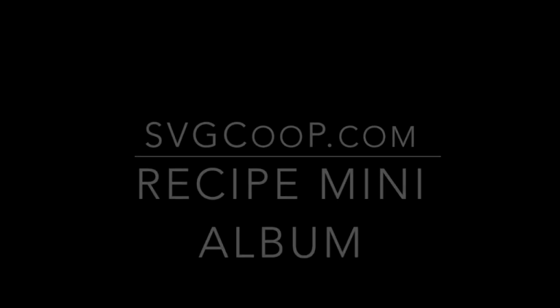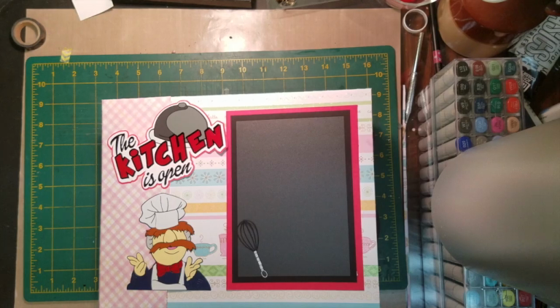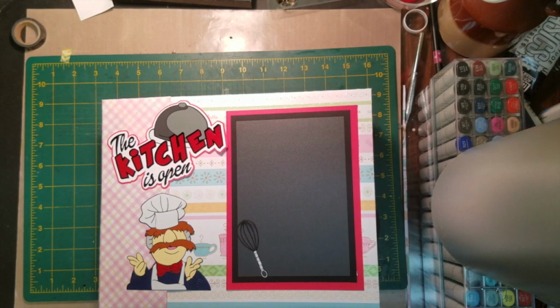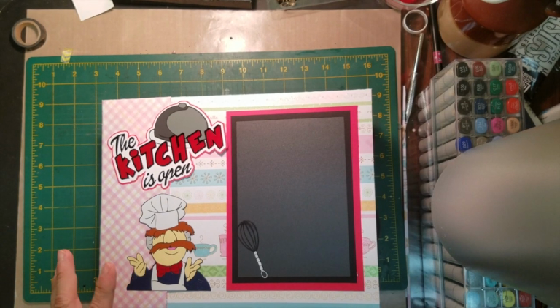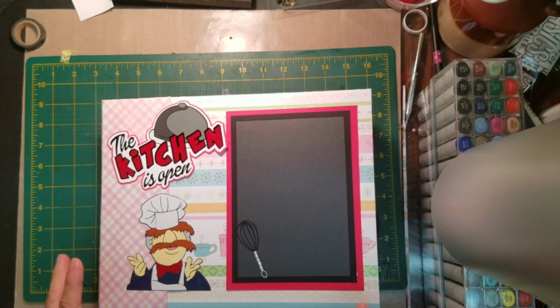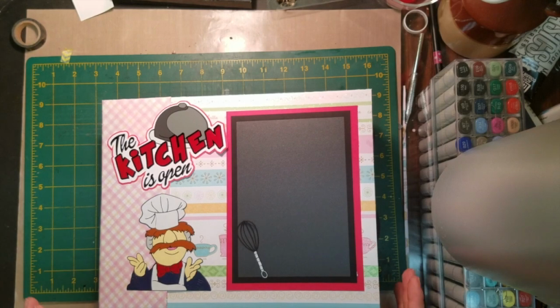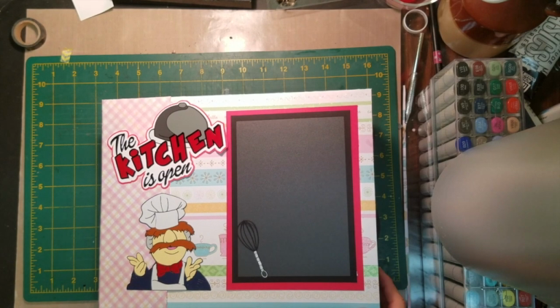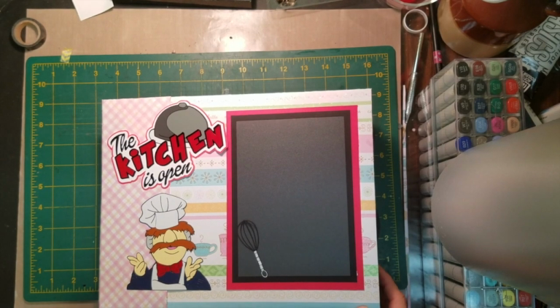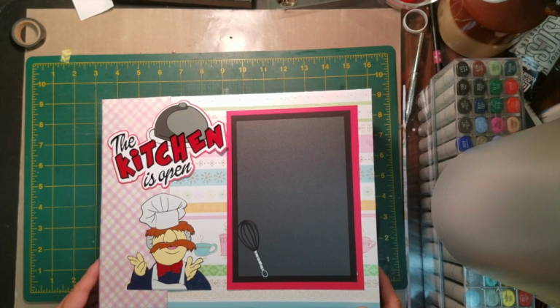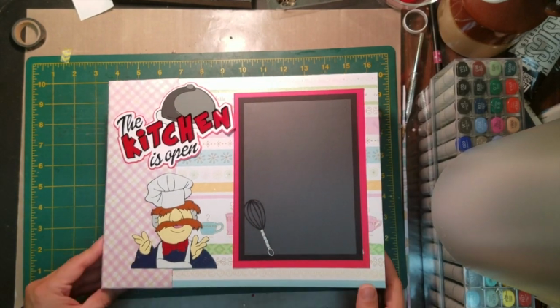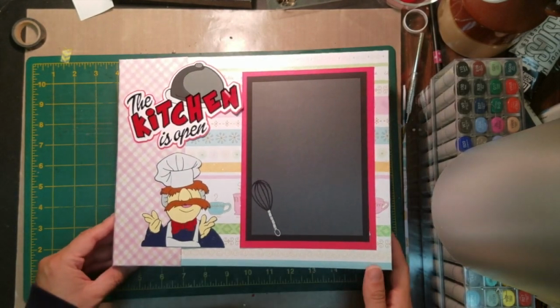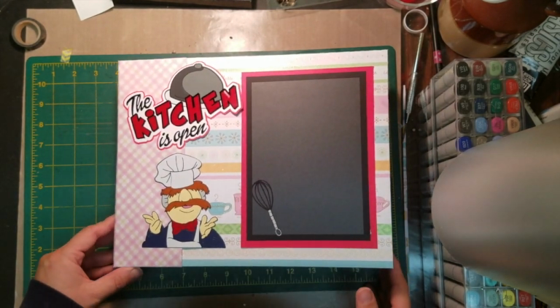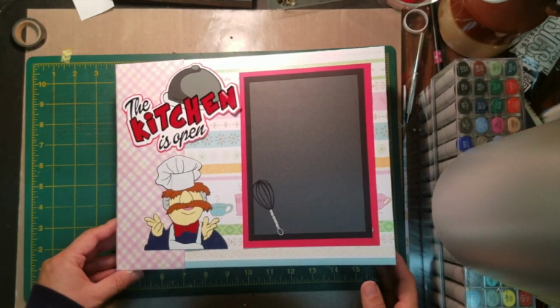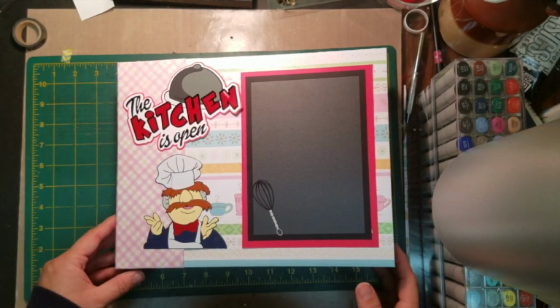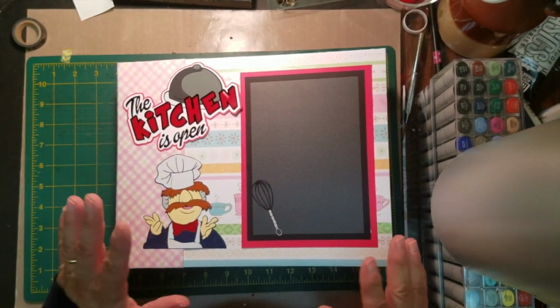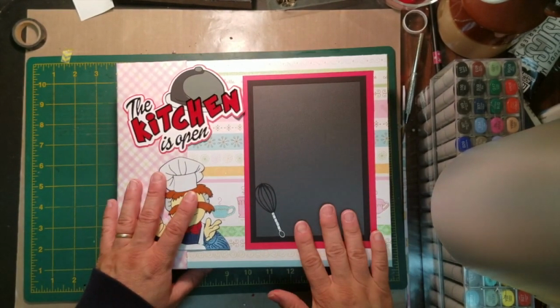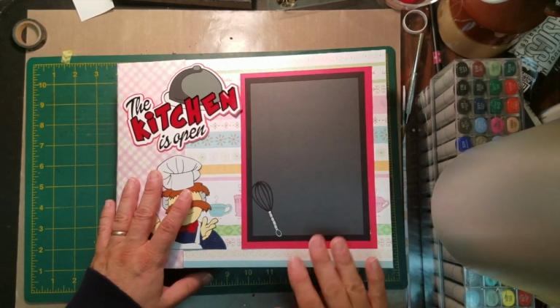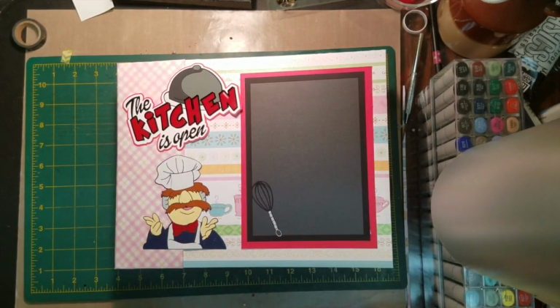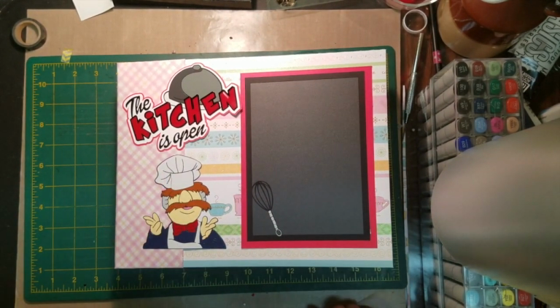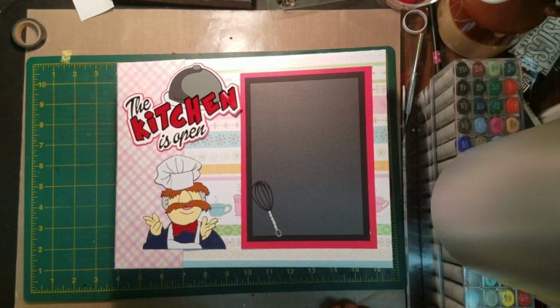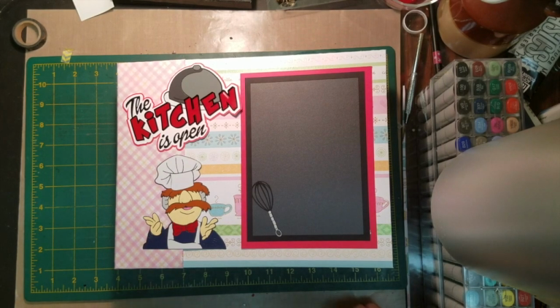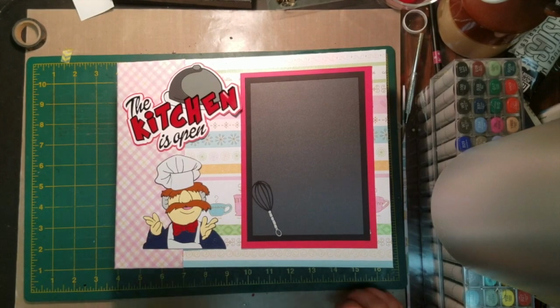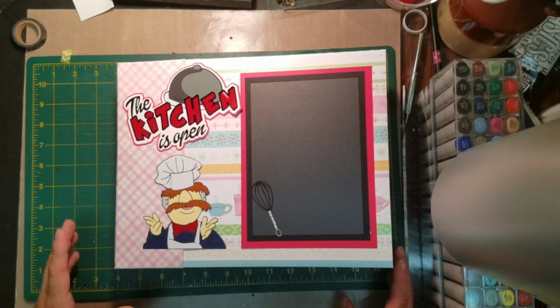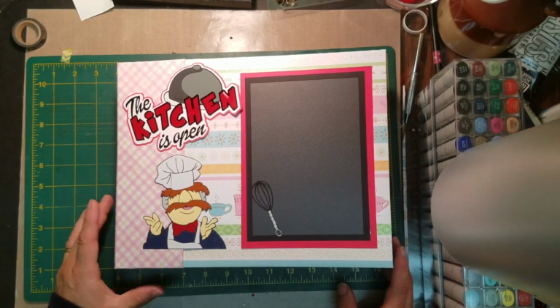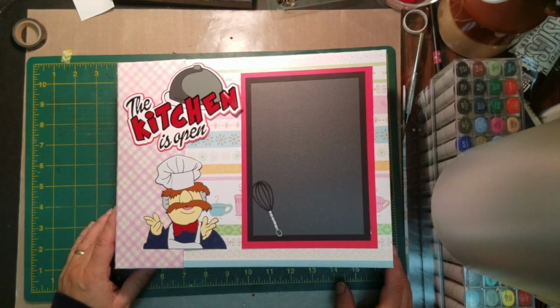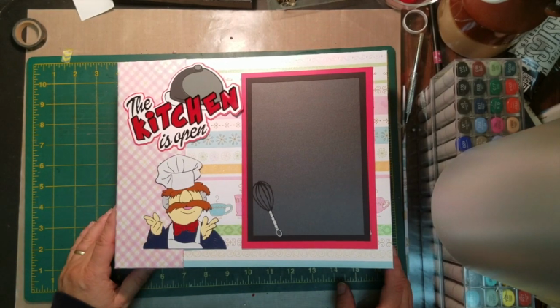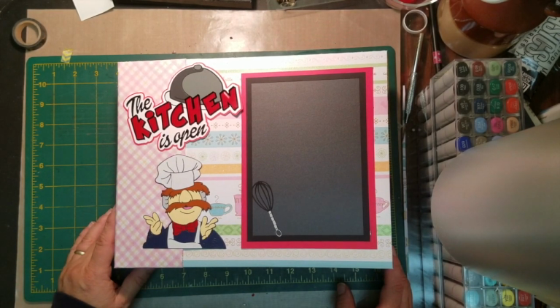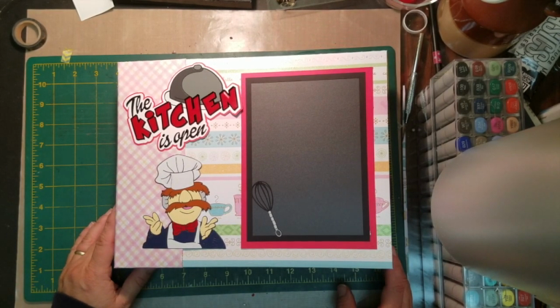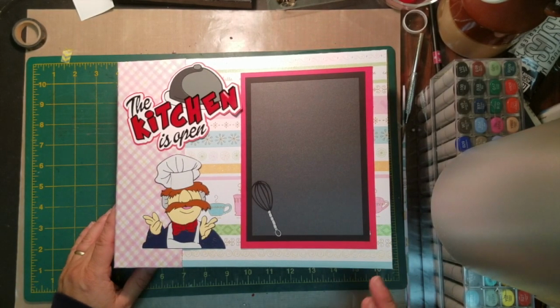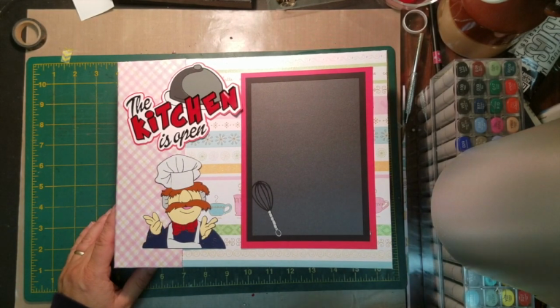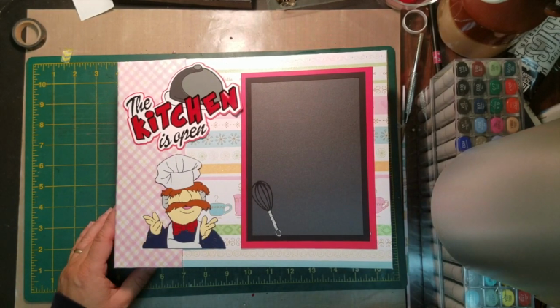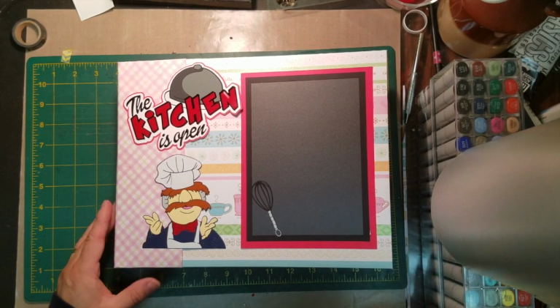Hello everyone, it's svgcoop.com with another video for you. Today we are bringing you a new book — somebody in our group asked for a recipe book so I decided to make one.